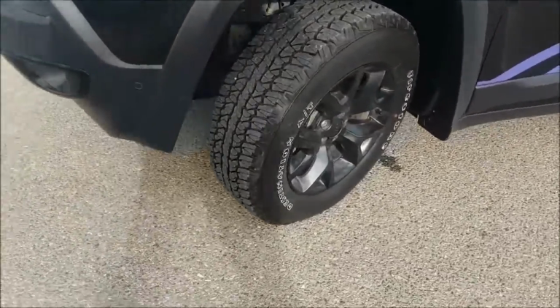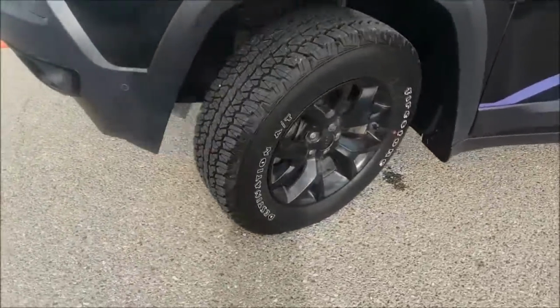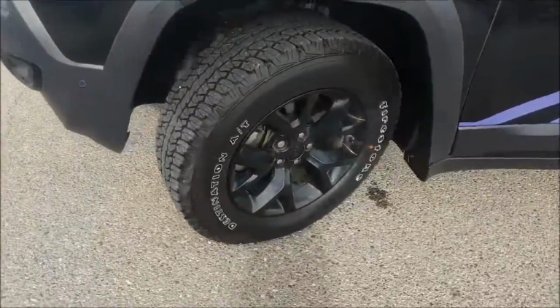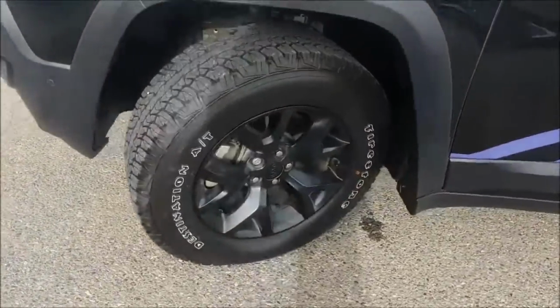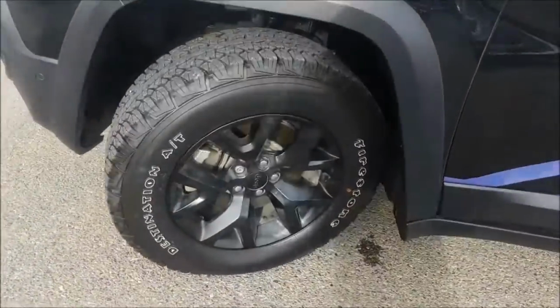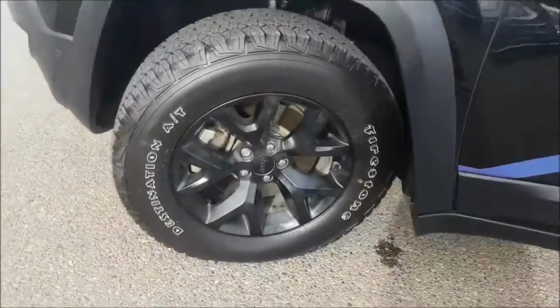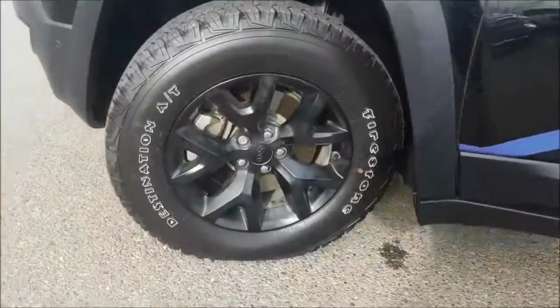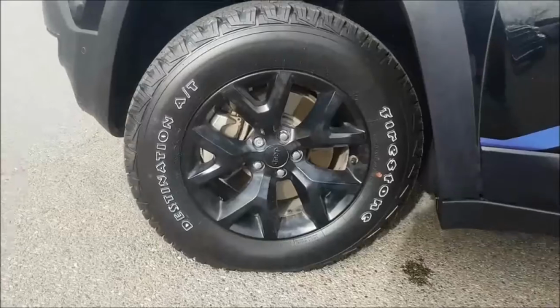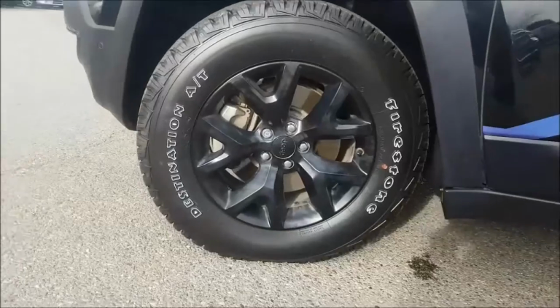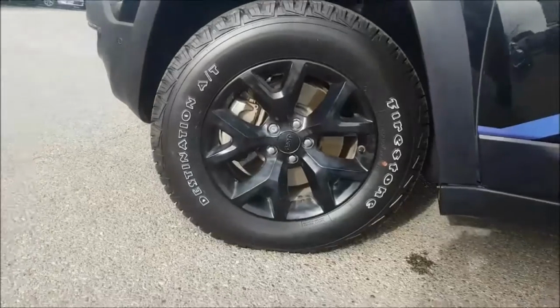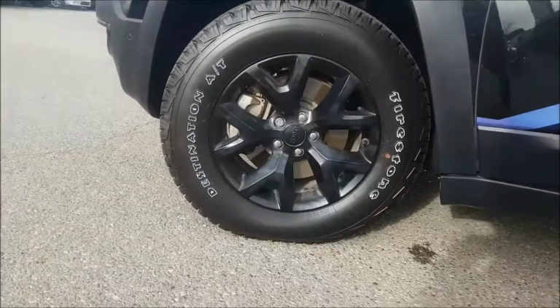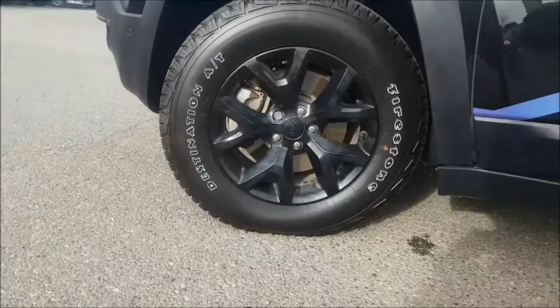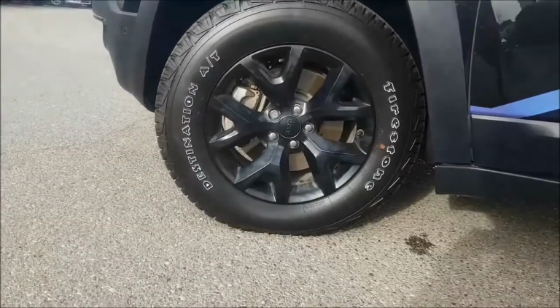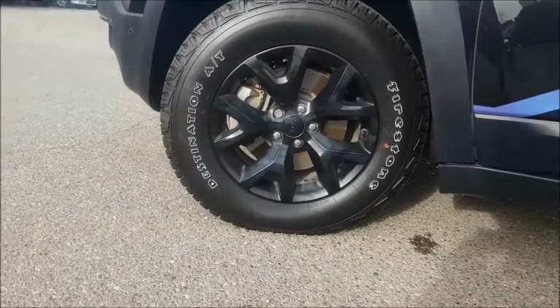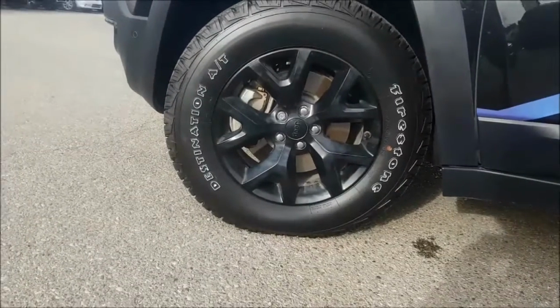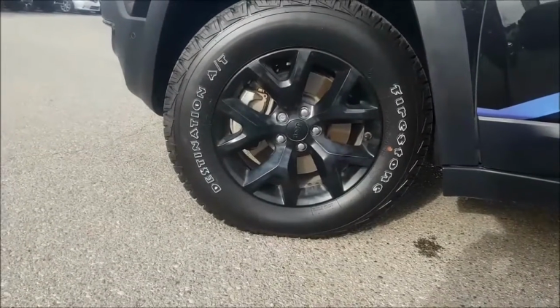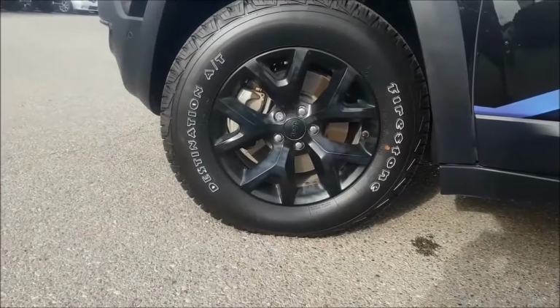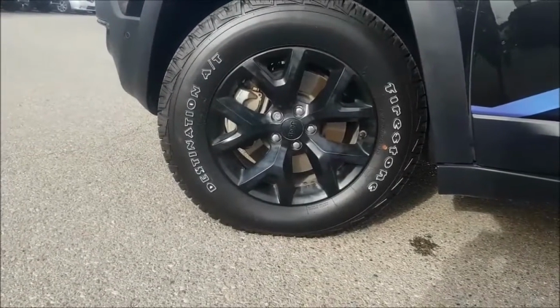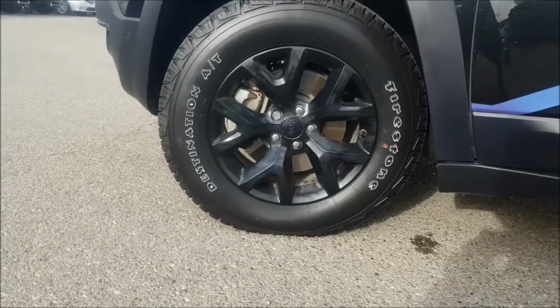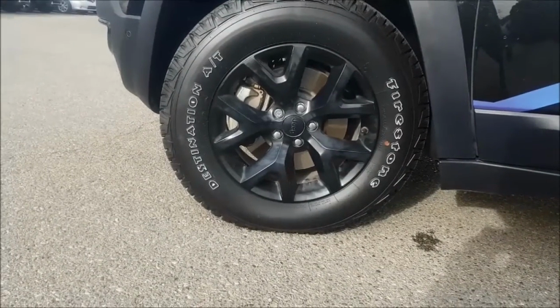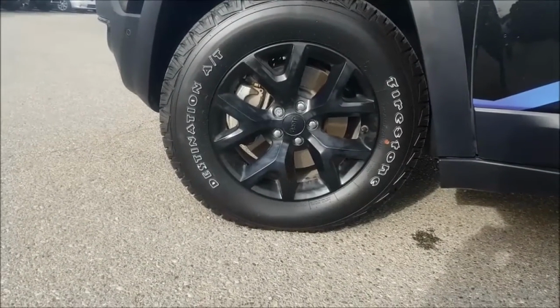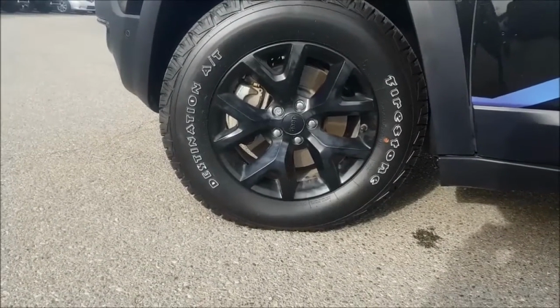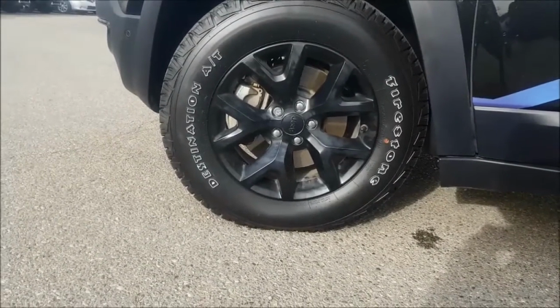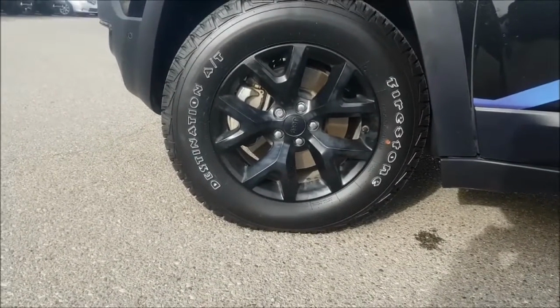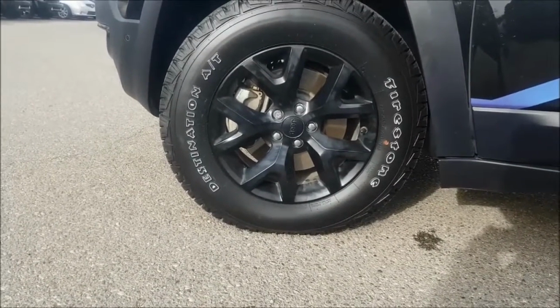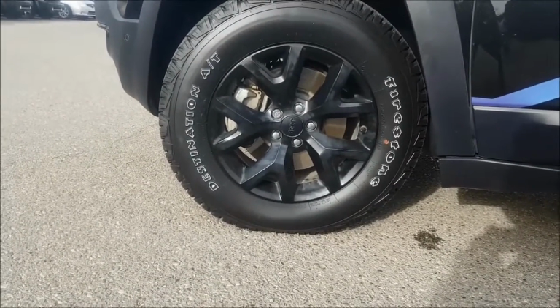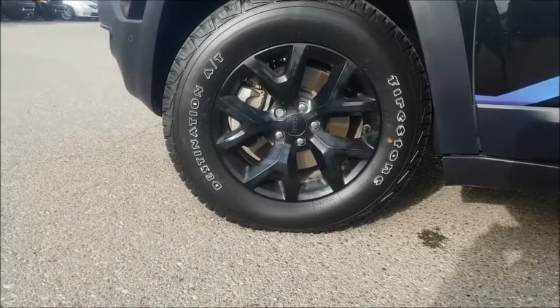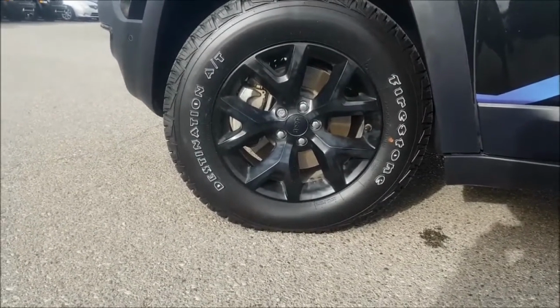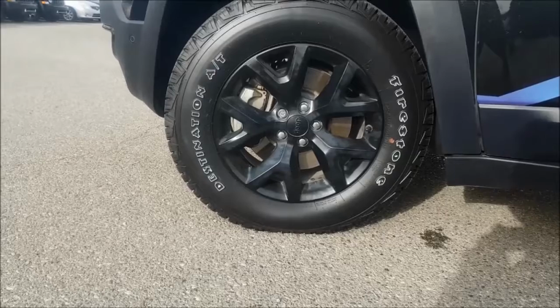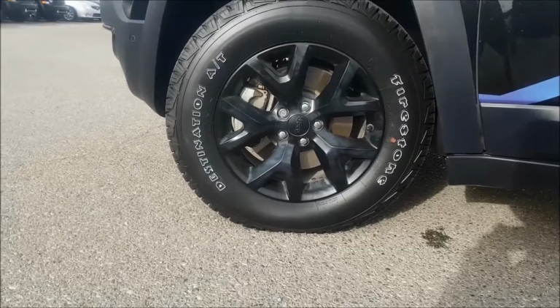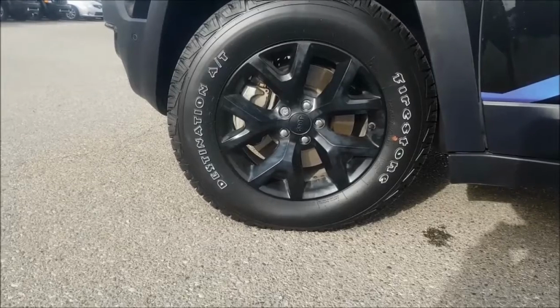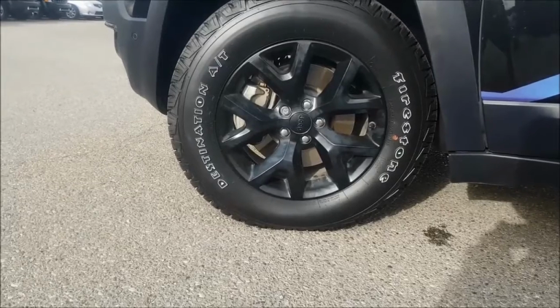Coming down to your wheels, you are sitting on 17-inch black alloy rims with Firestone Destination tires.